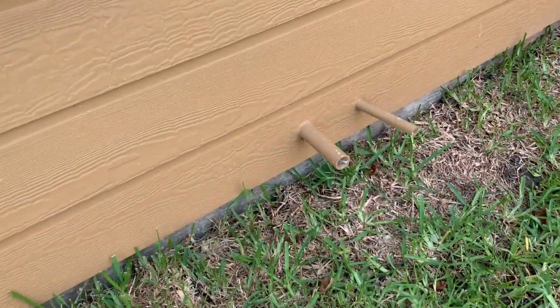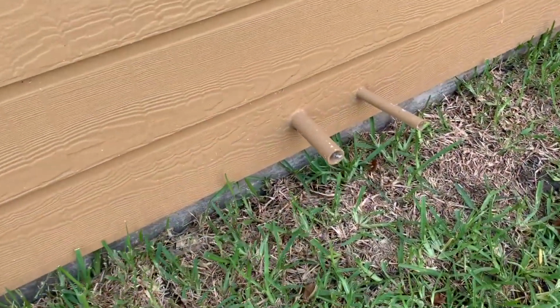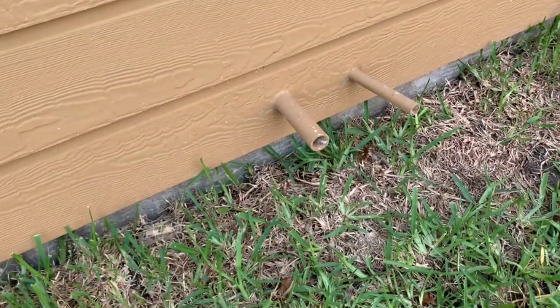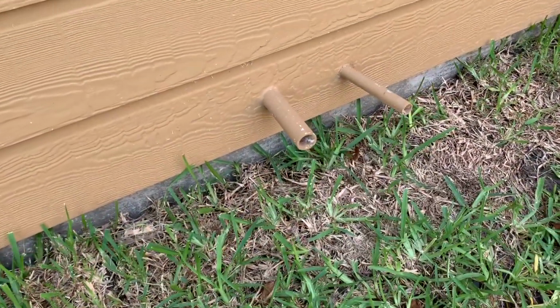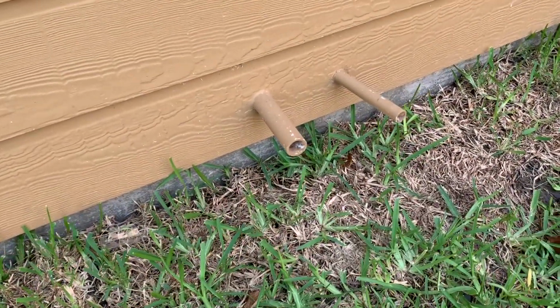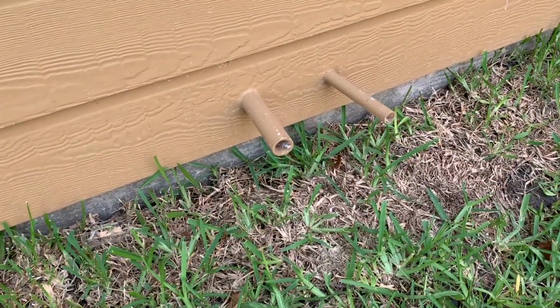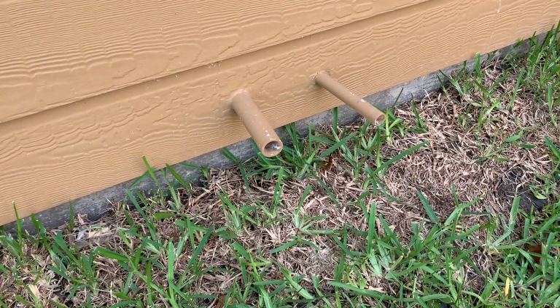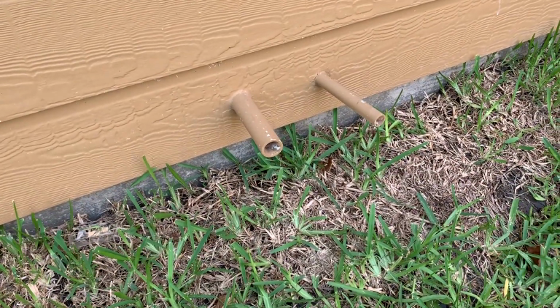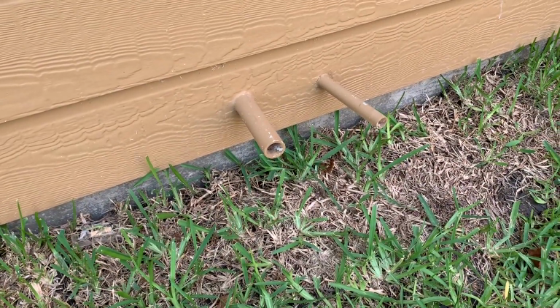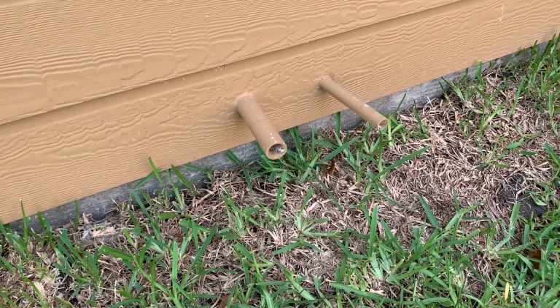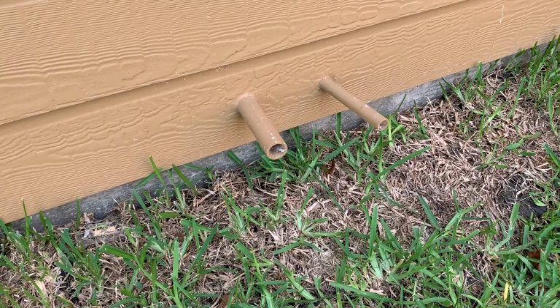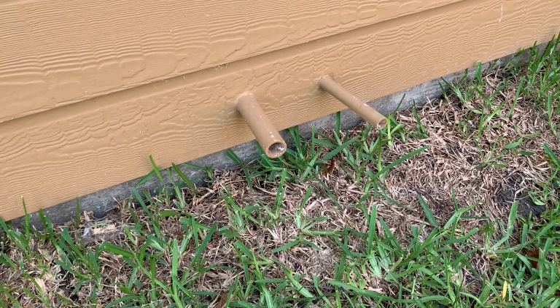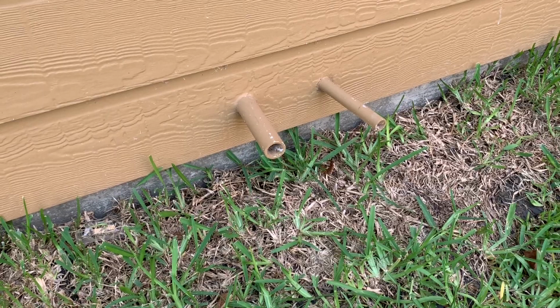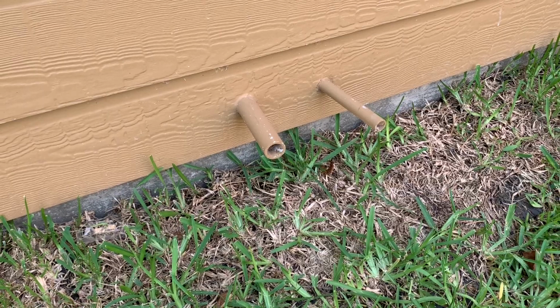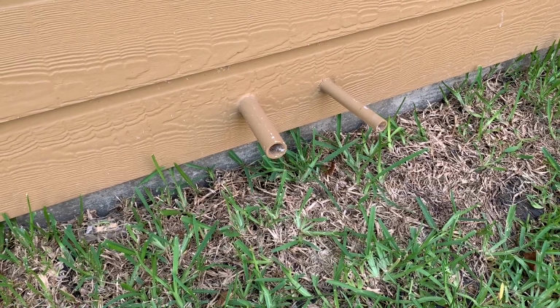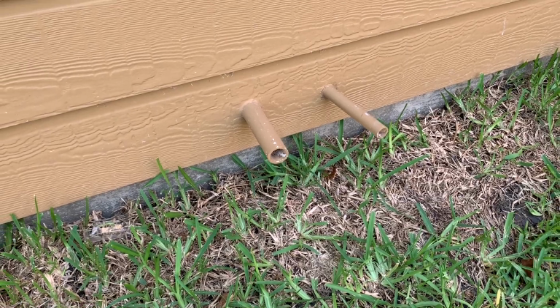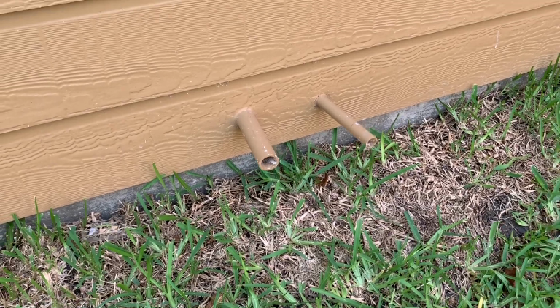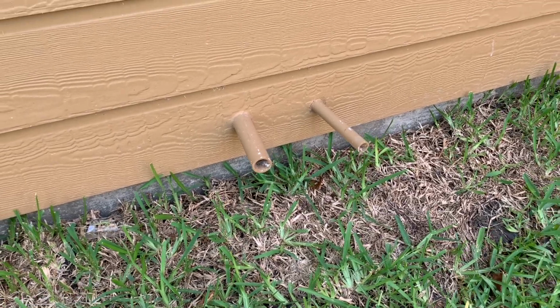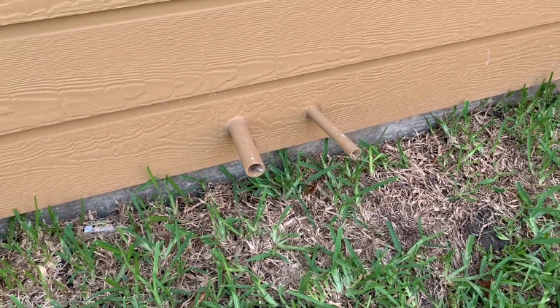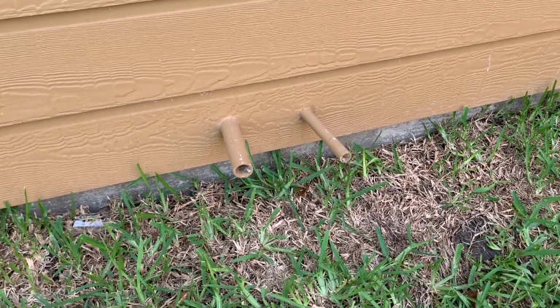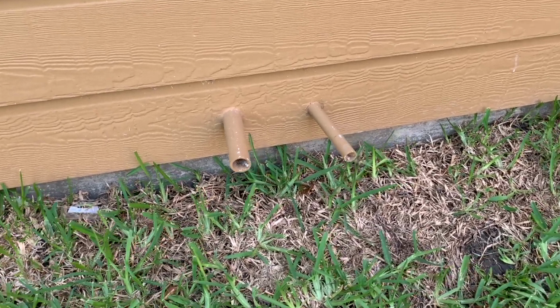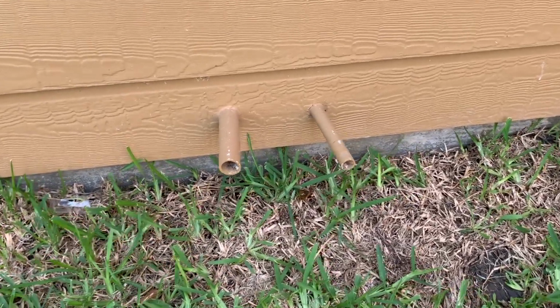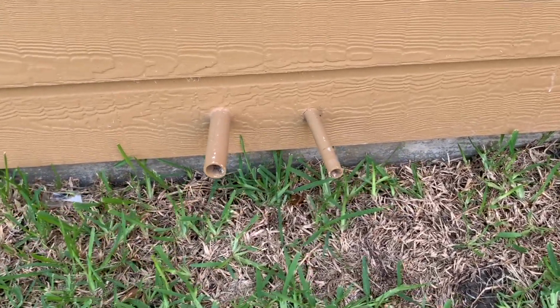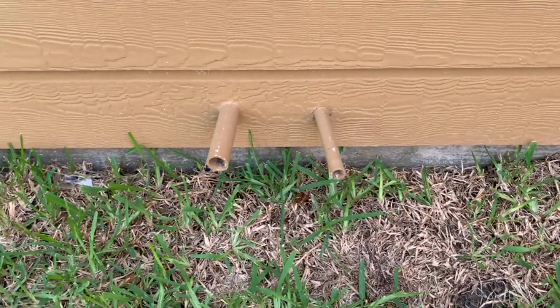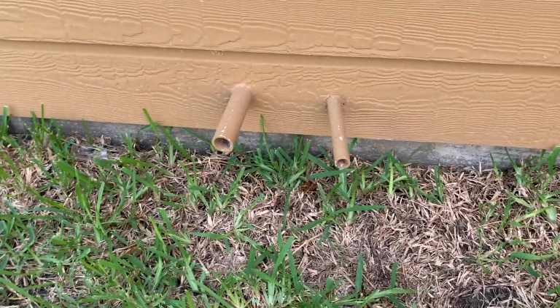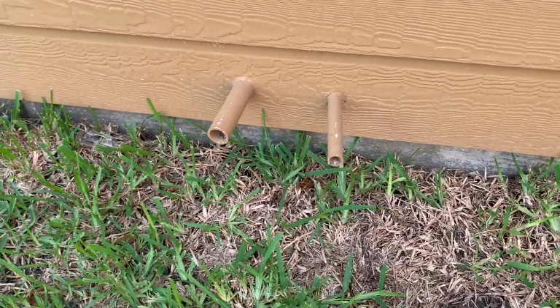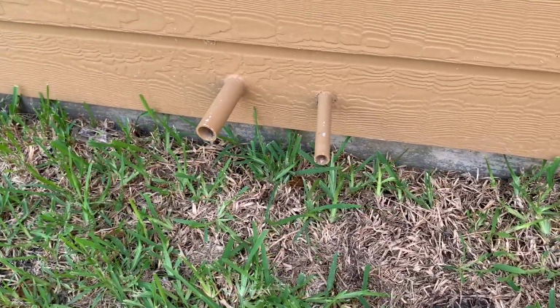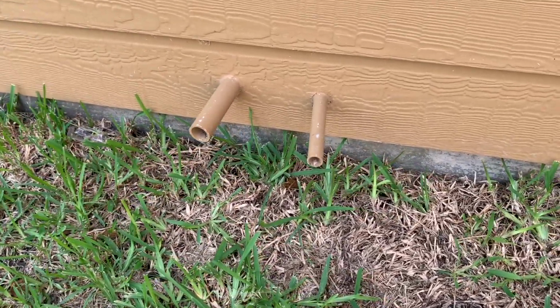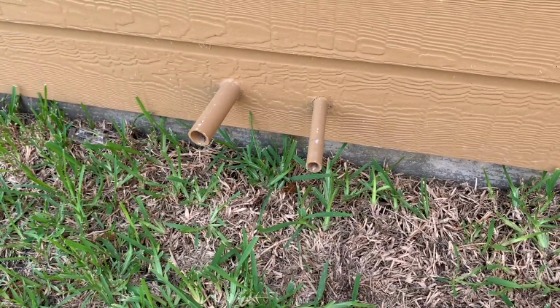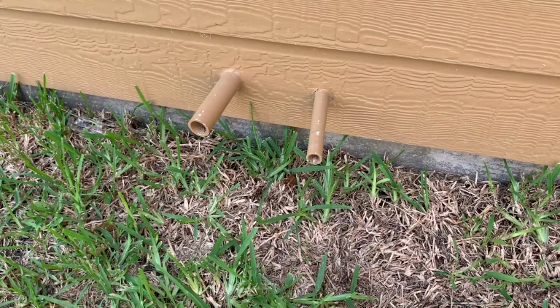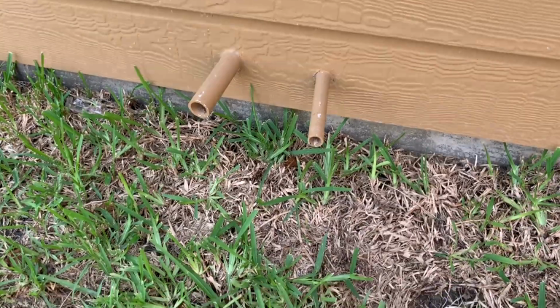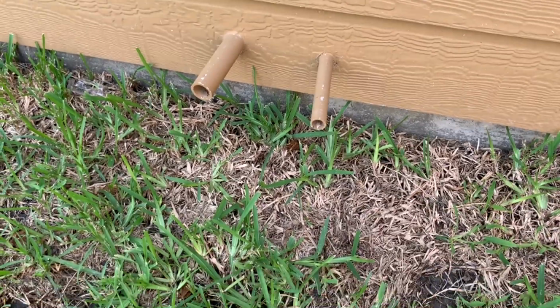These water heater drain lines should turn 90 degrees downward. The little one on the right is a temperature and pressure line, and if engaged, very hot, very pressurized water will come out of it.